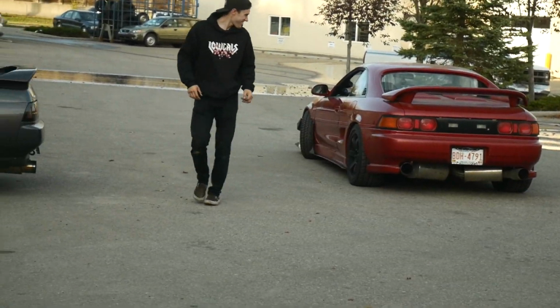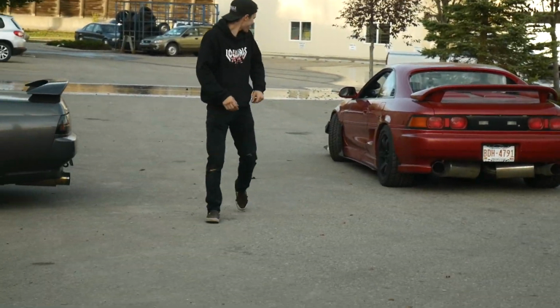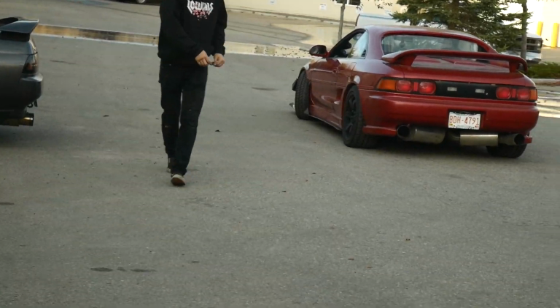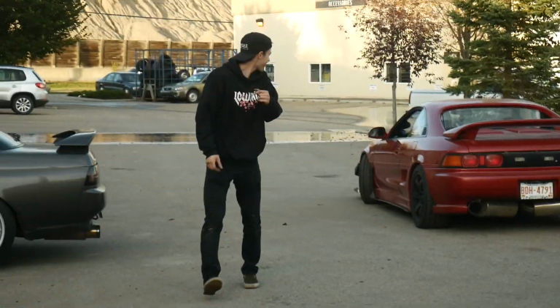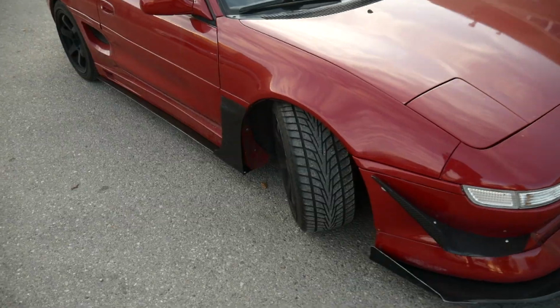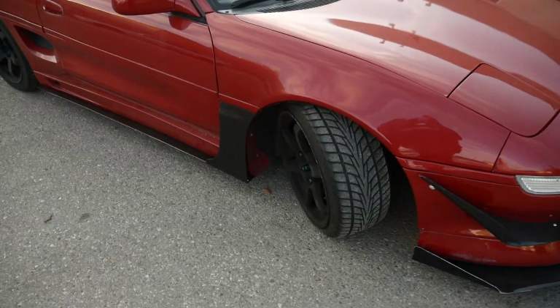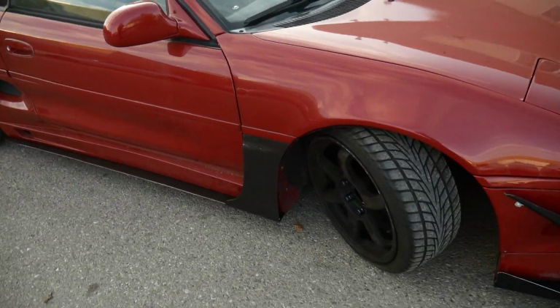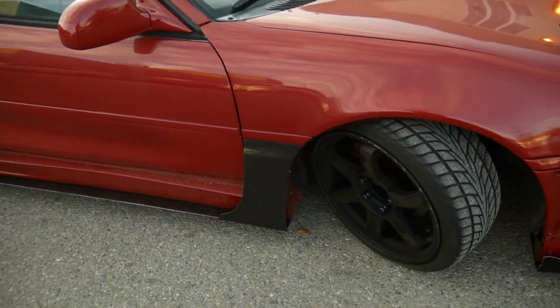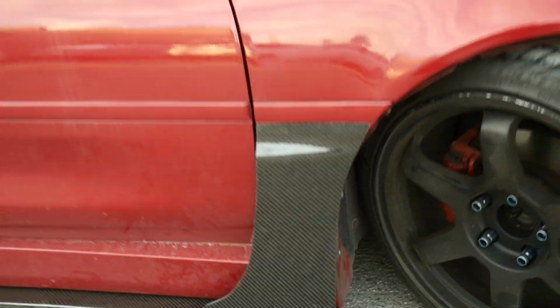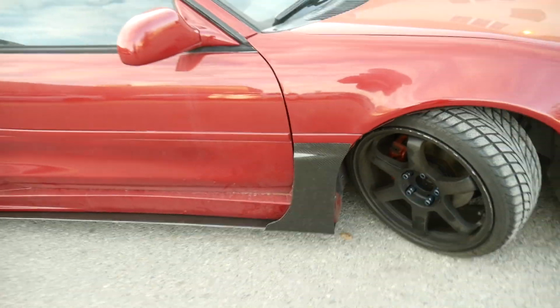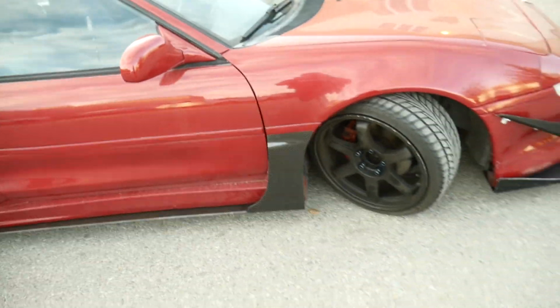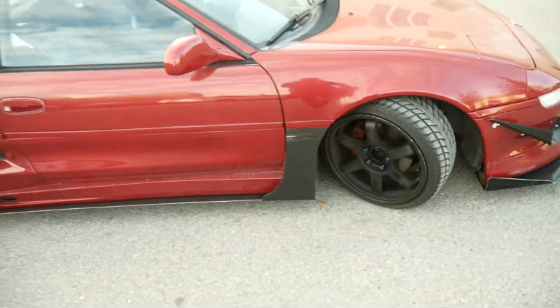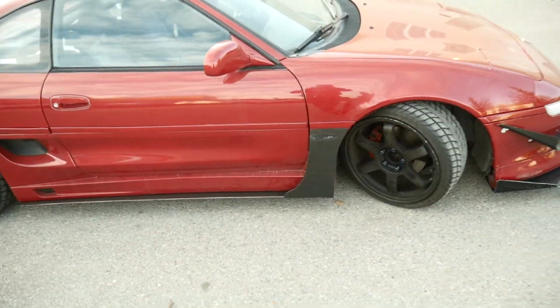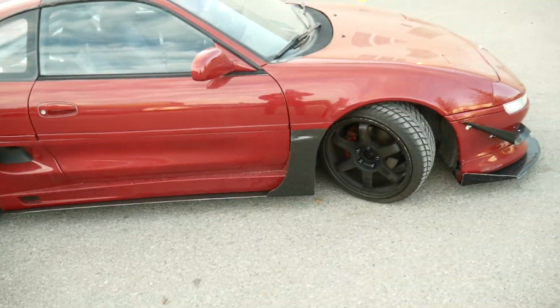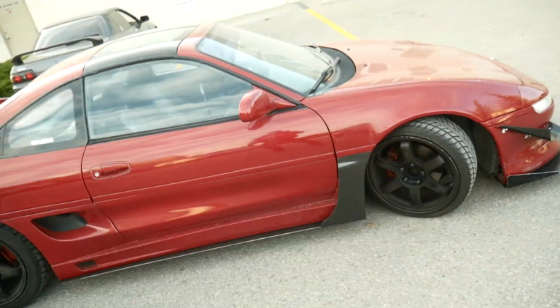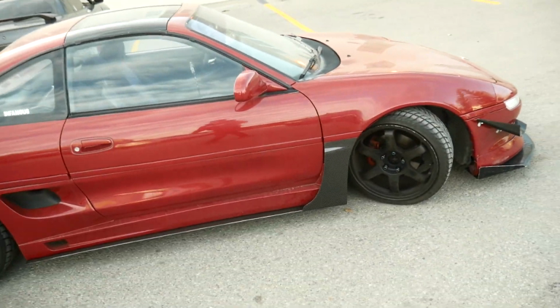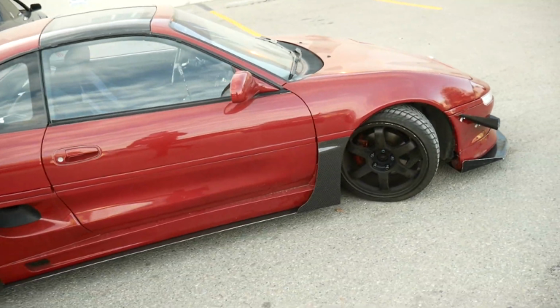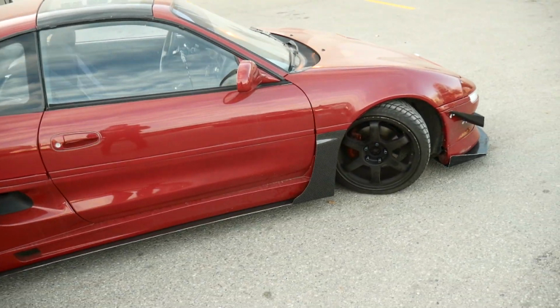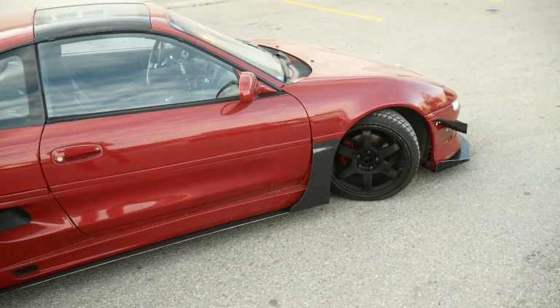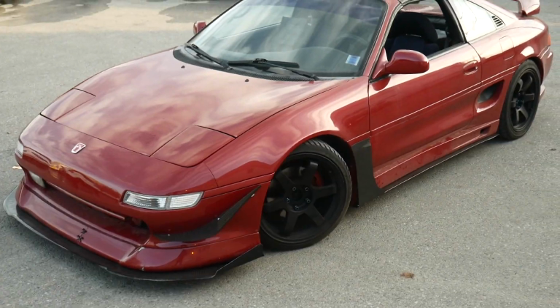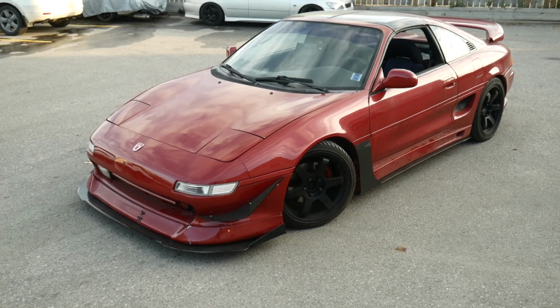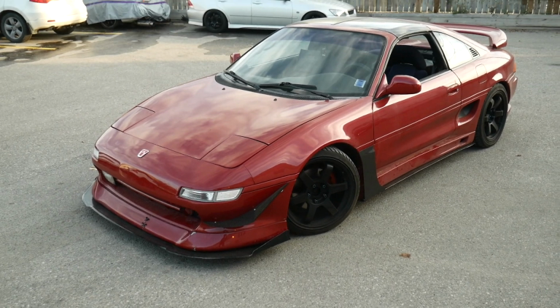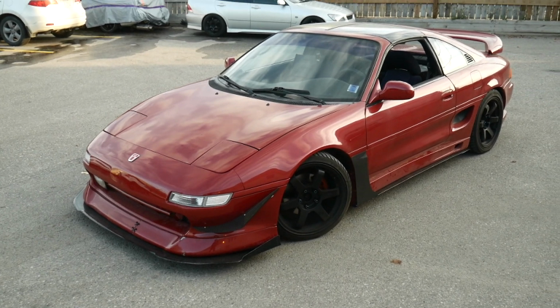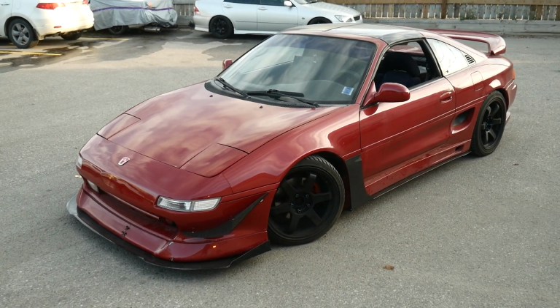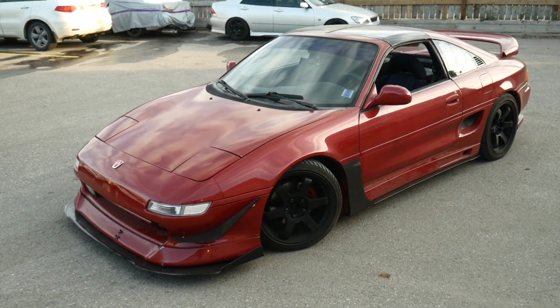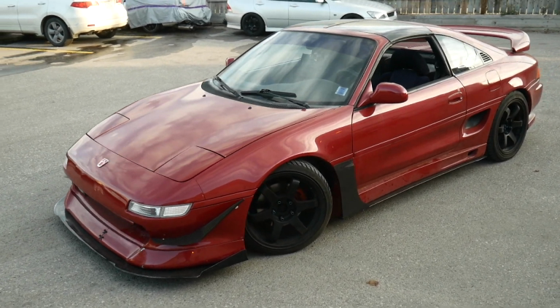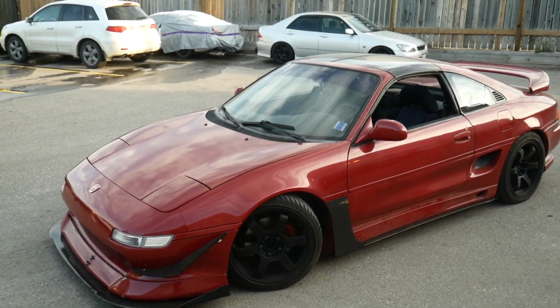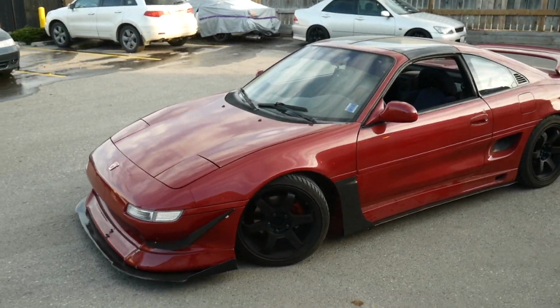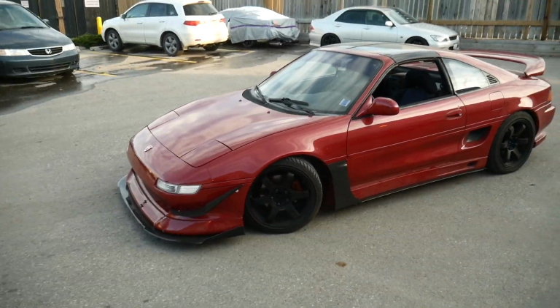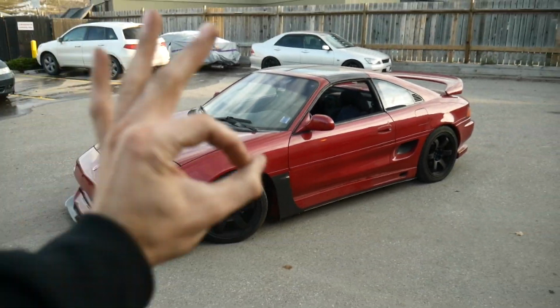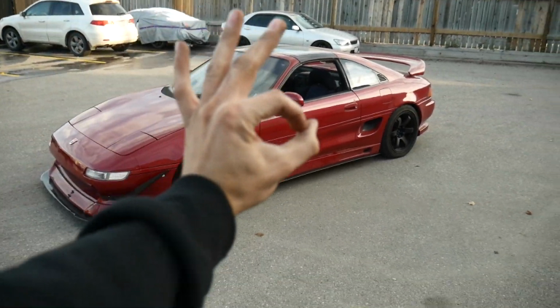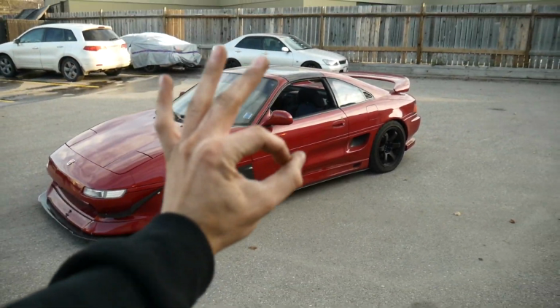I just put on the carbon front valence. Still awaiting the diffuser as the final piece, but this MR2 is really shaping up.